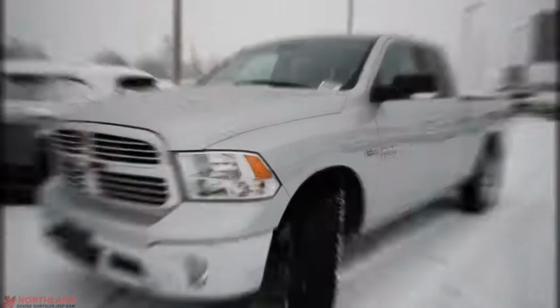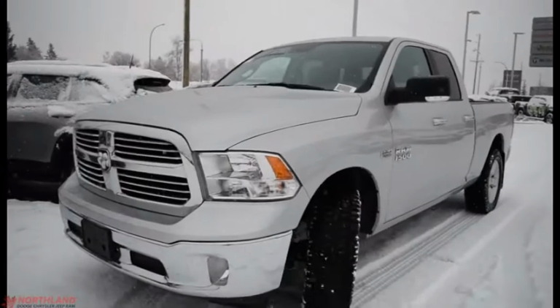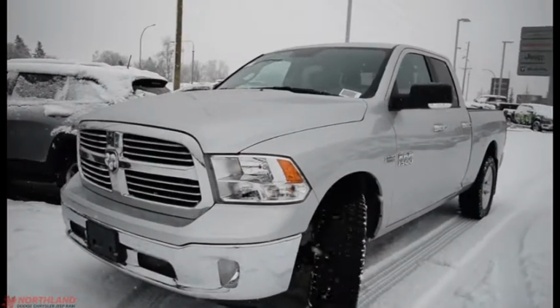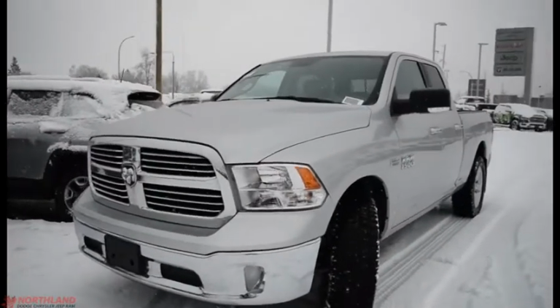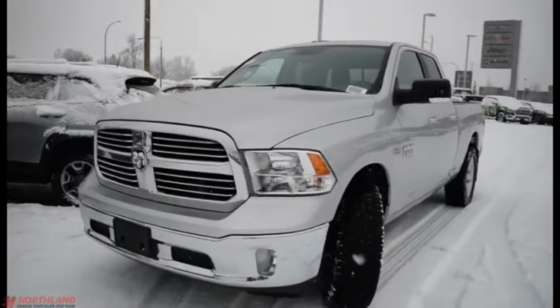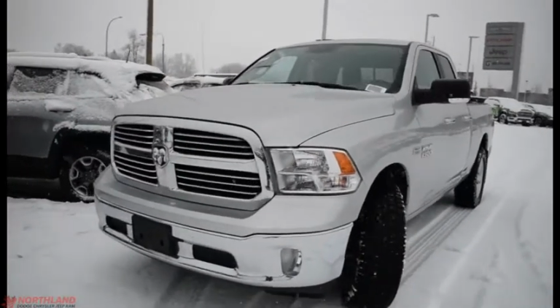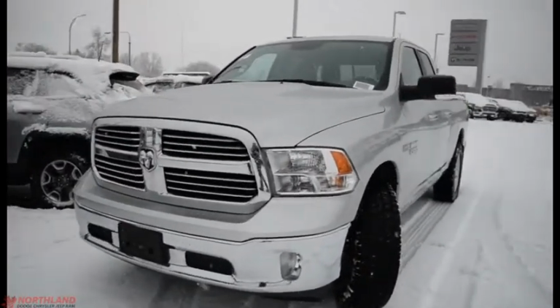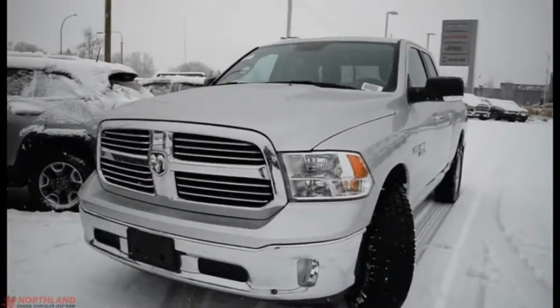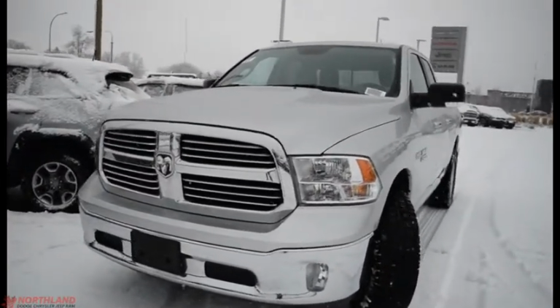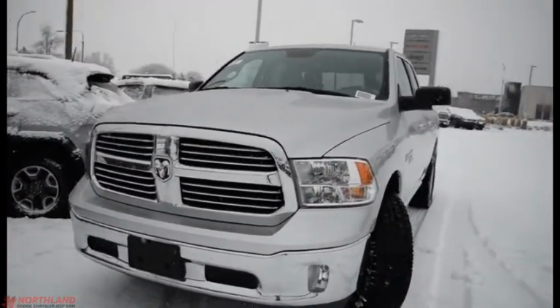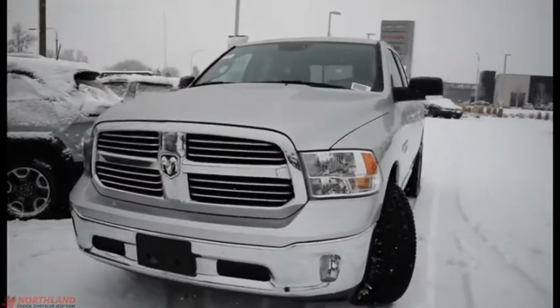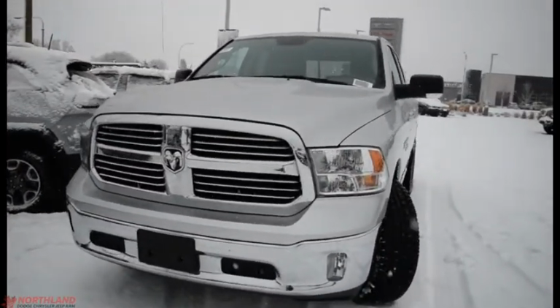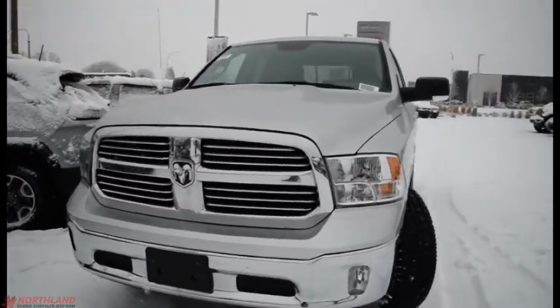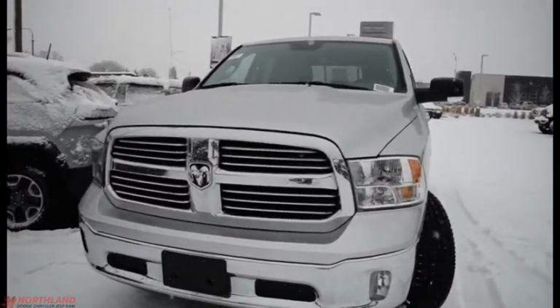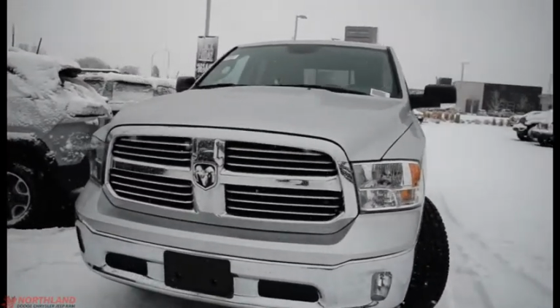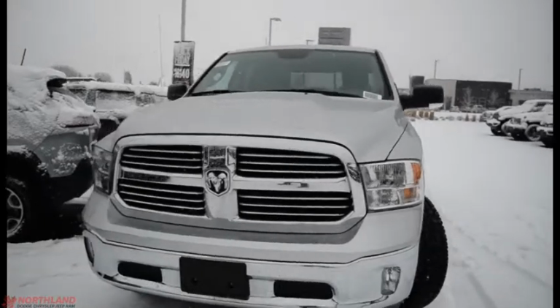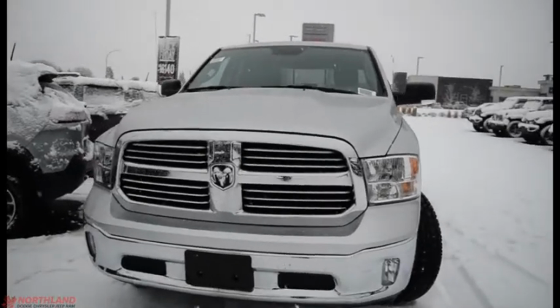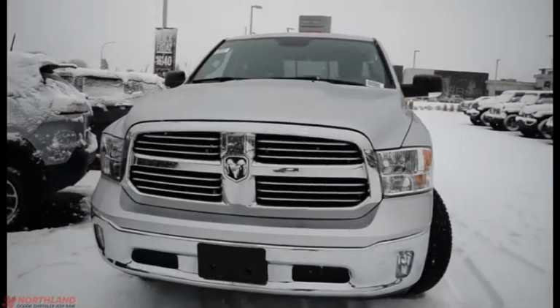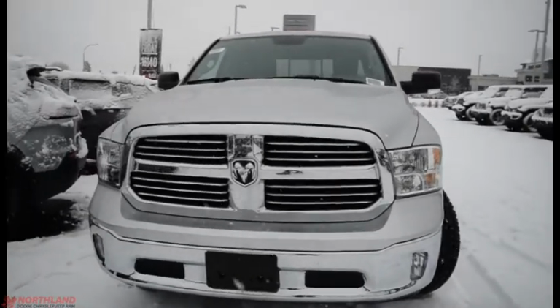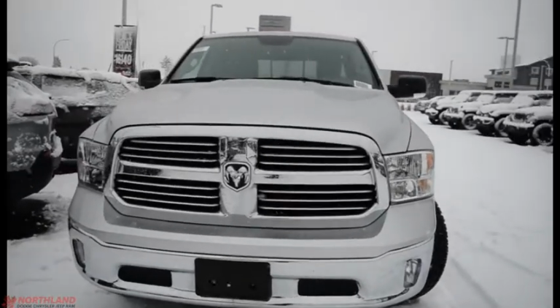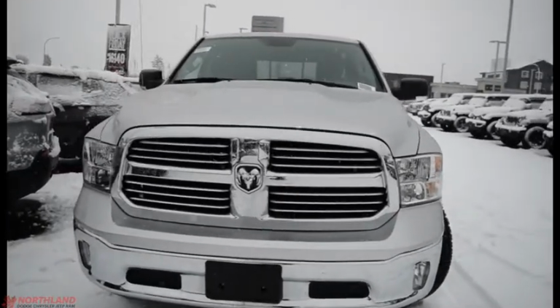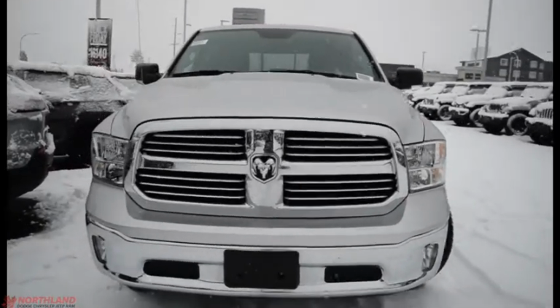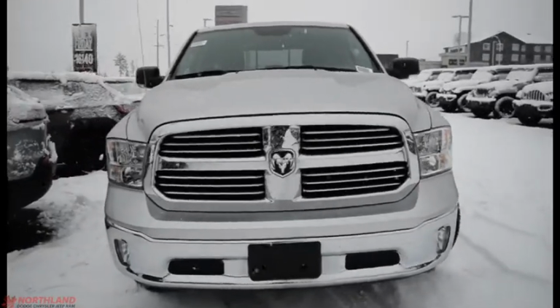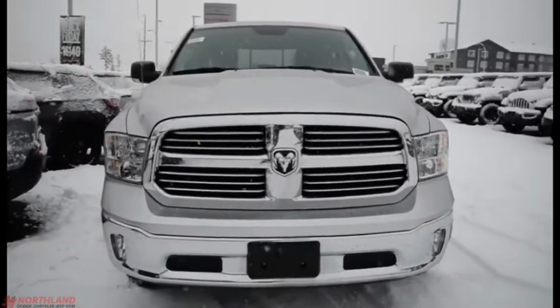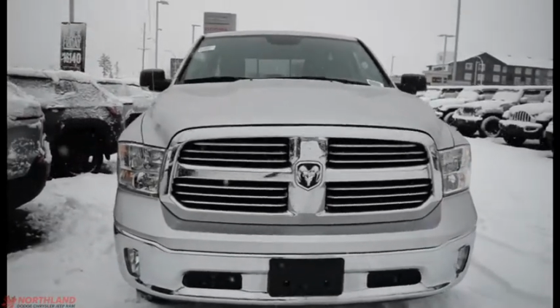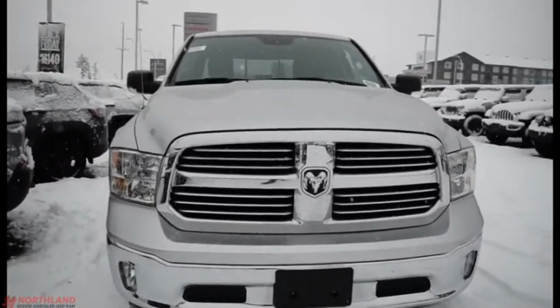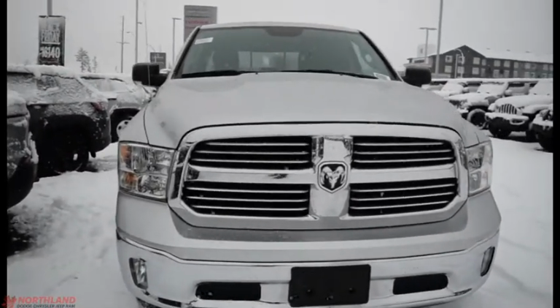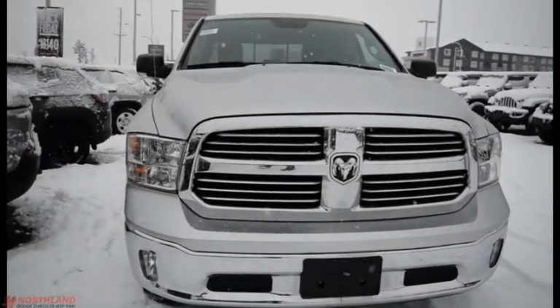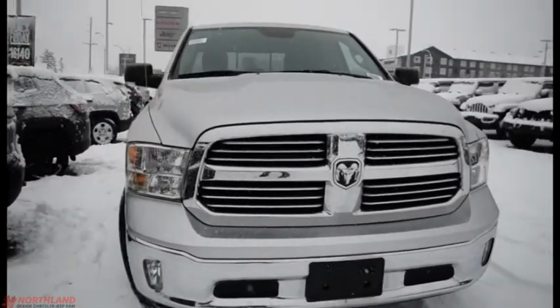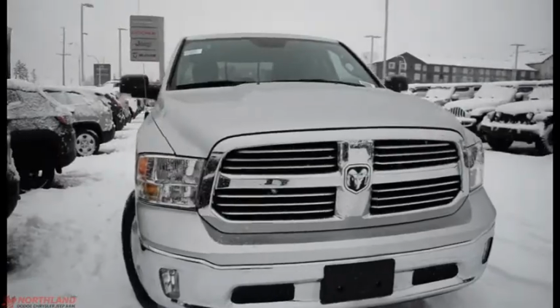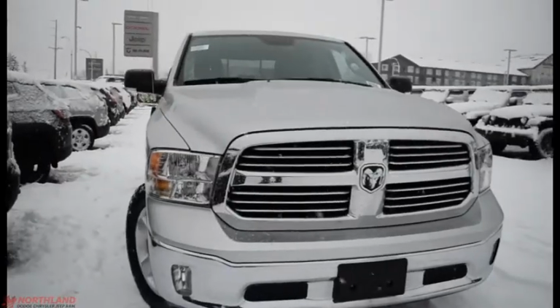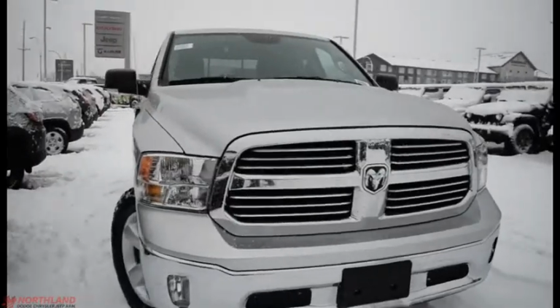Hello, this is Seth from Northland Dodge in Prince George, and today we're taking a look at a 2017 Ram 1500 SLT quad cab. Under the hood we have a 5.7L V8 Hemi and an 8-speed automatic transmission.